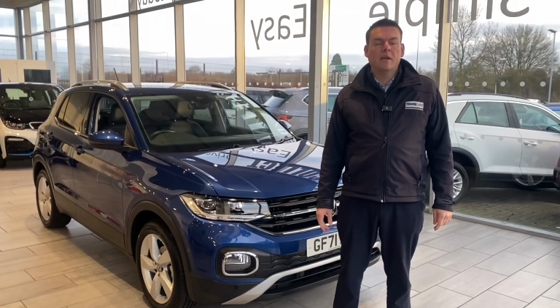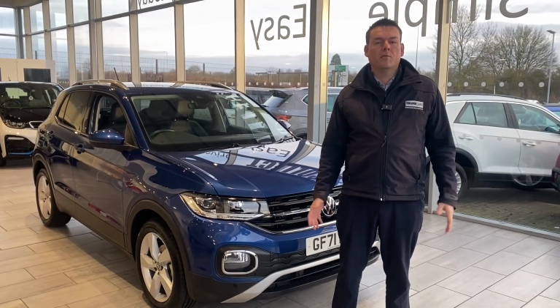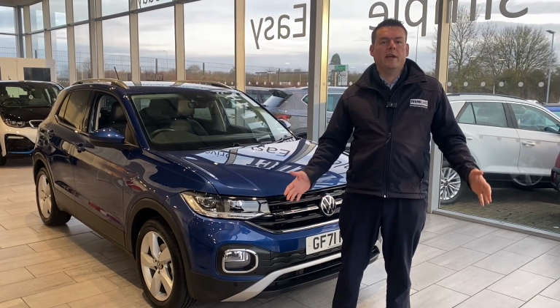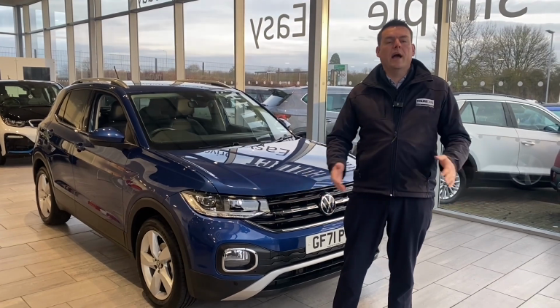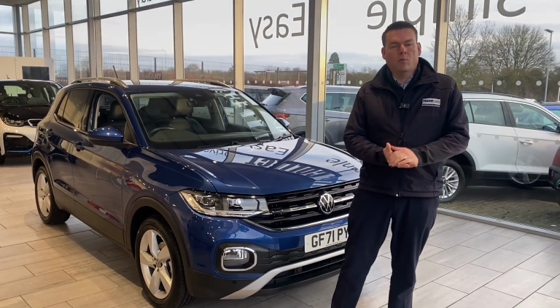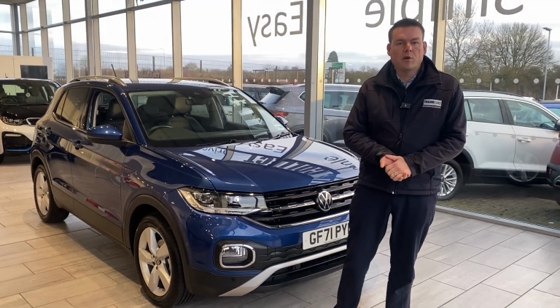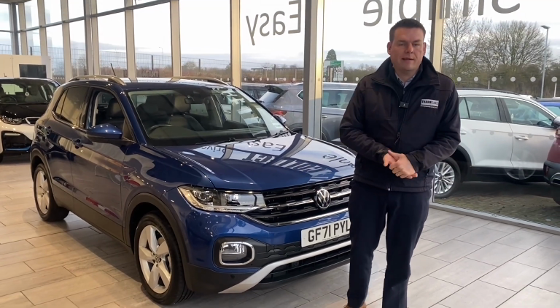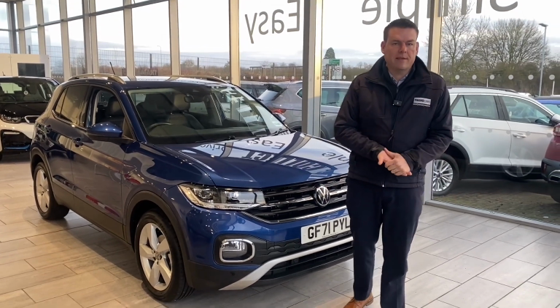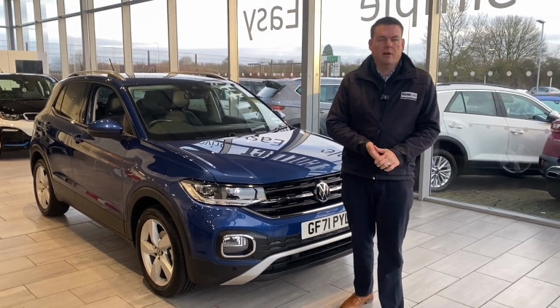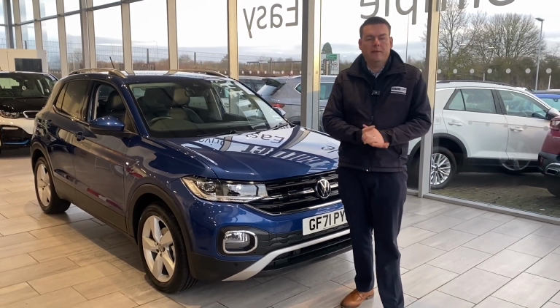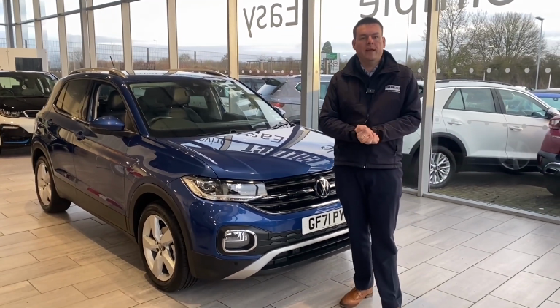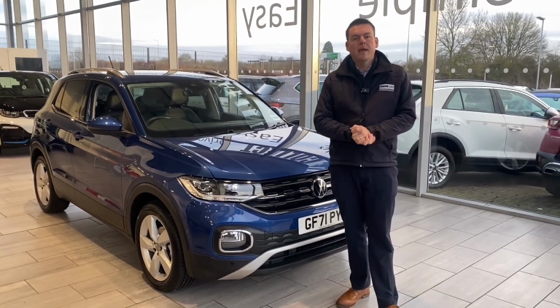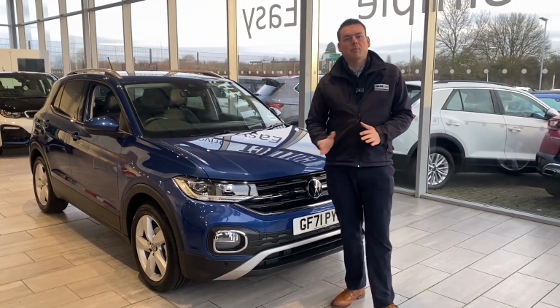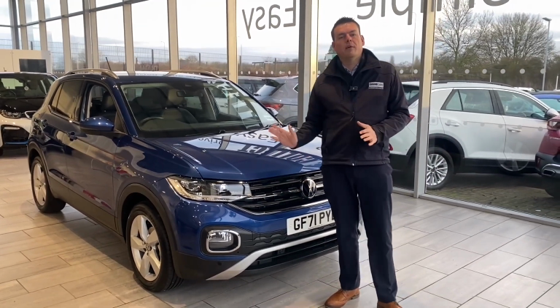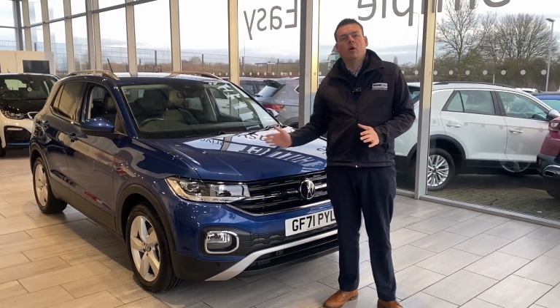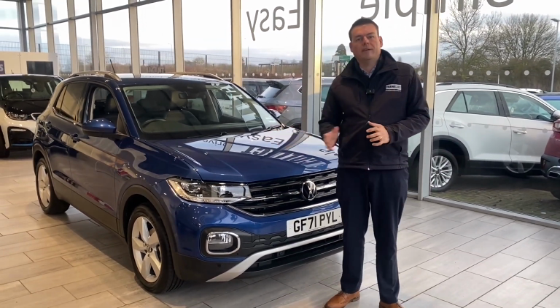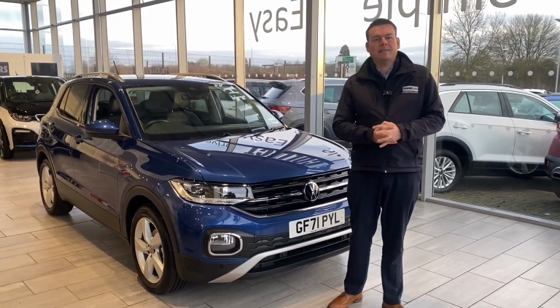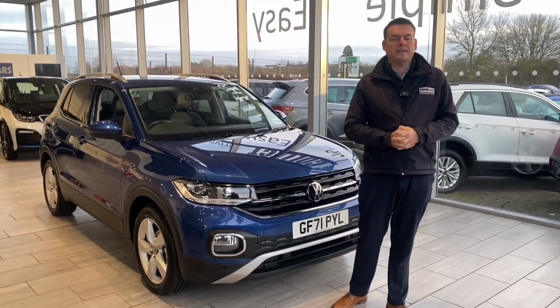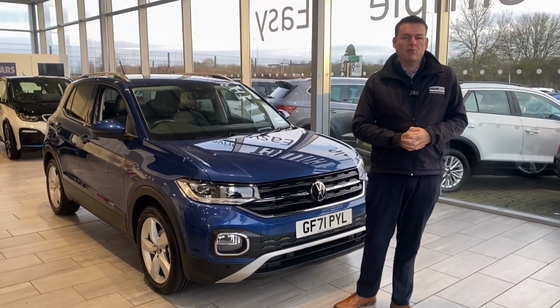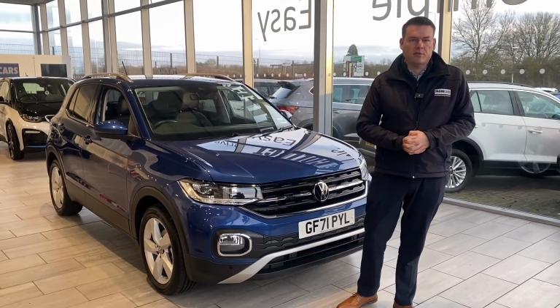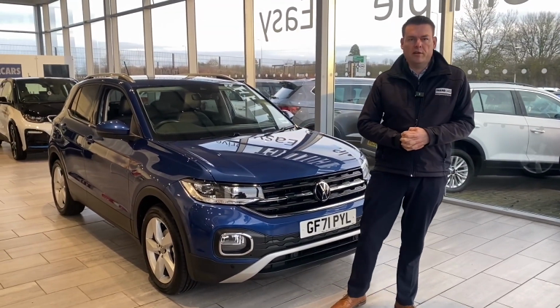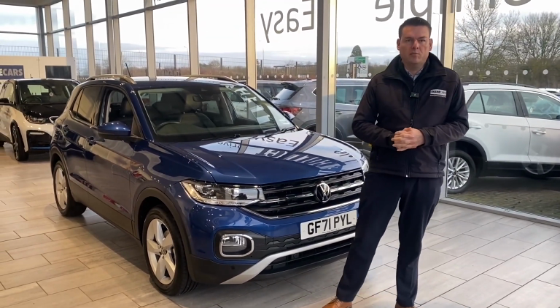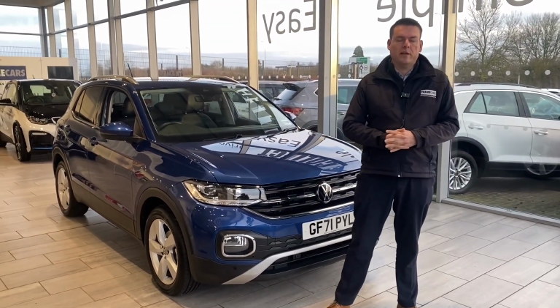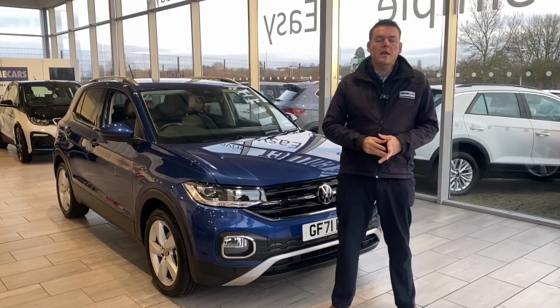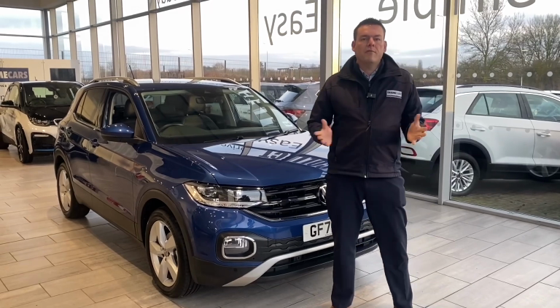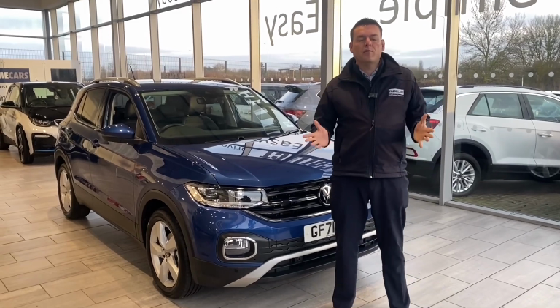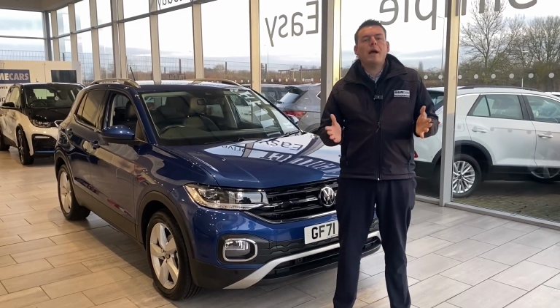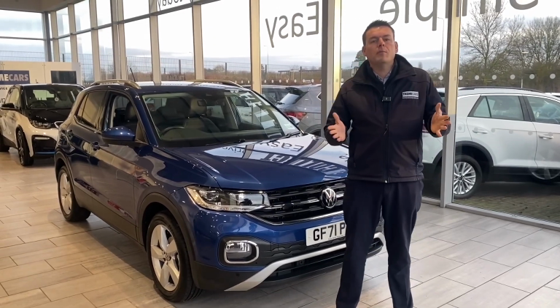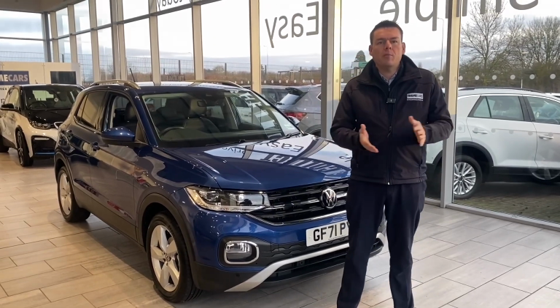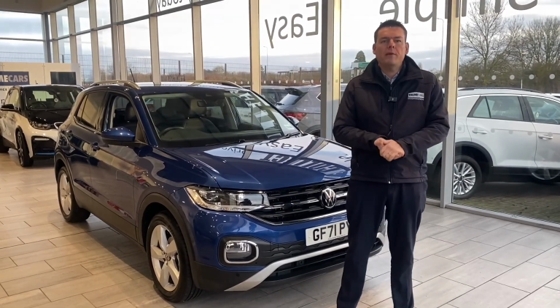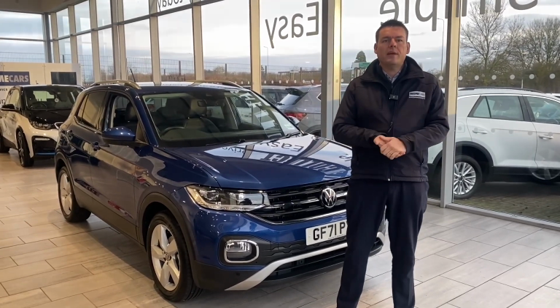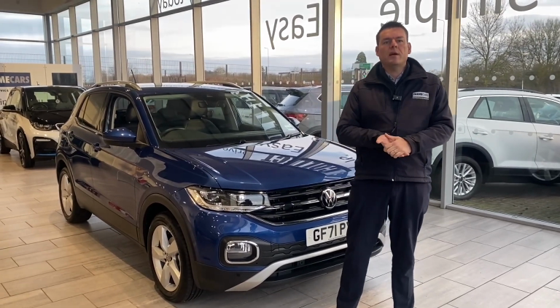Good morning and welcome back to Tame Cars. Peter here and we have got a fantastic T-Cross to show you this morning. First of all, how can we help you here at Tame Cars?